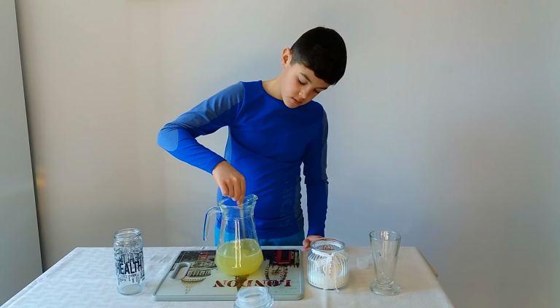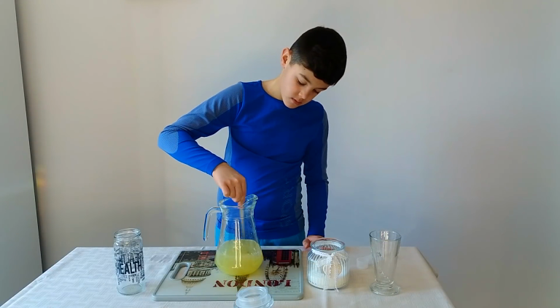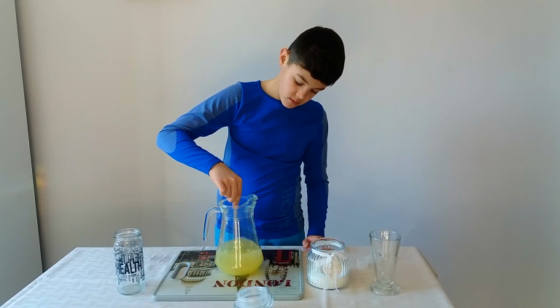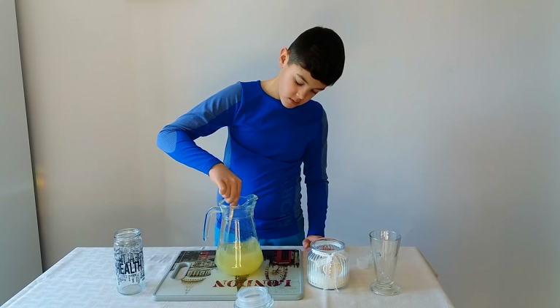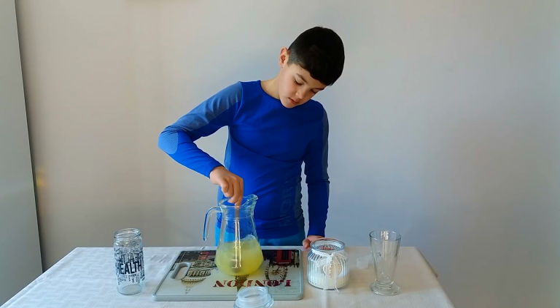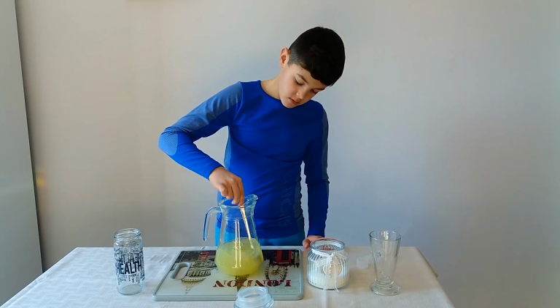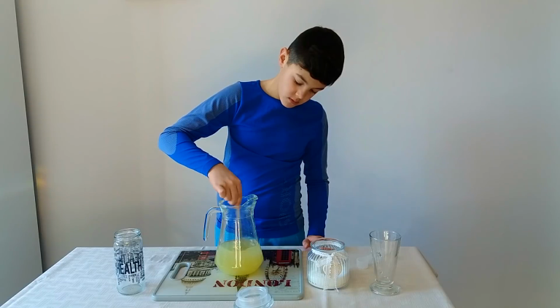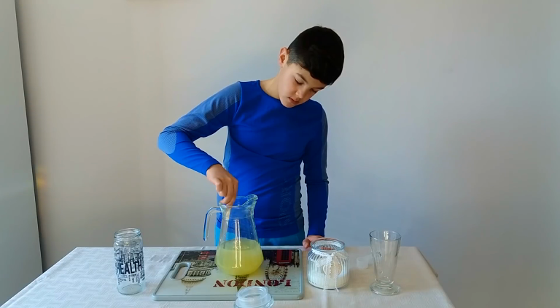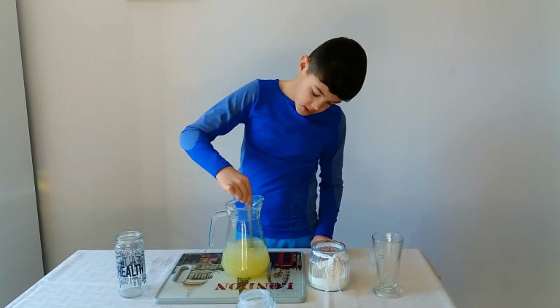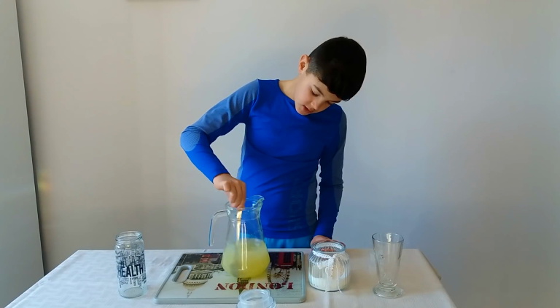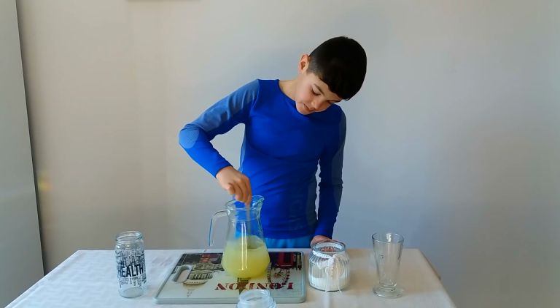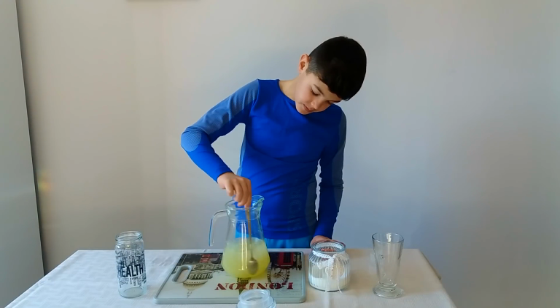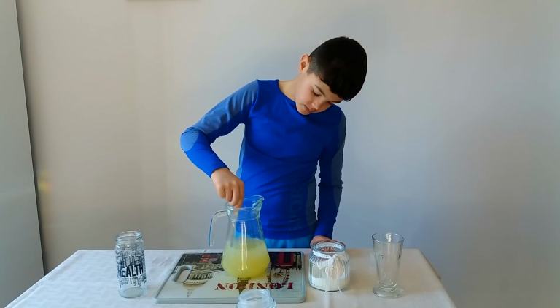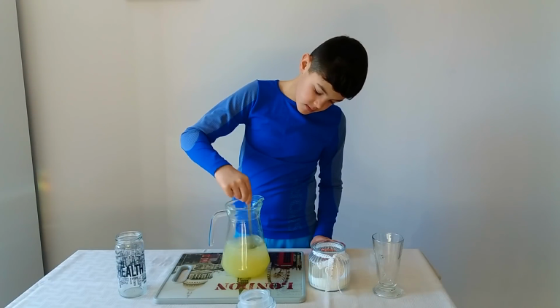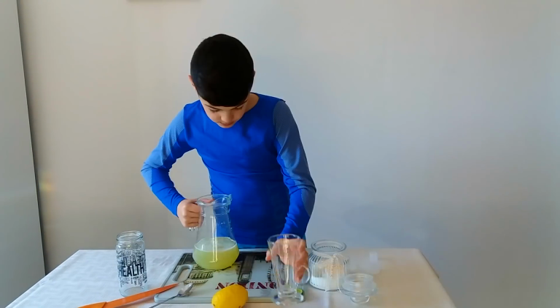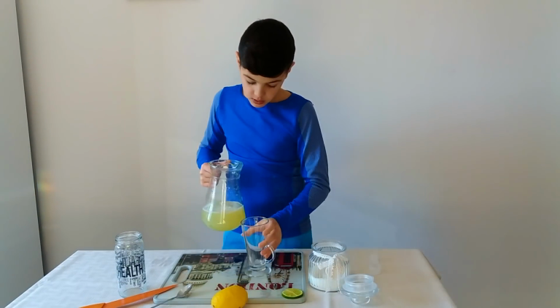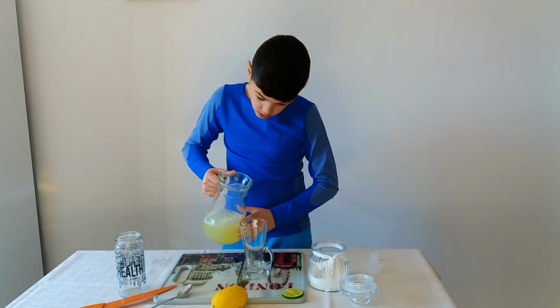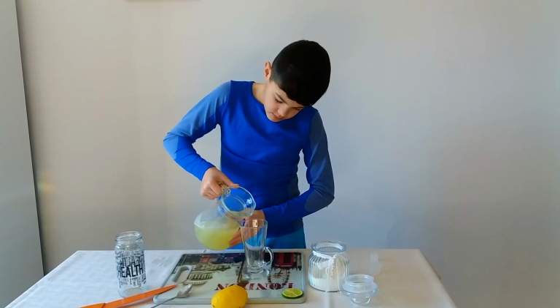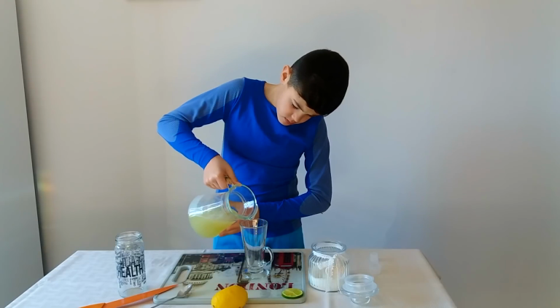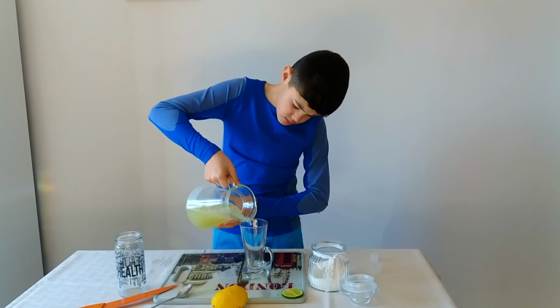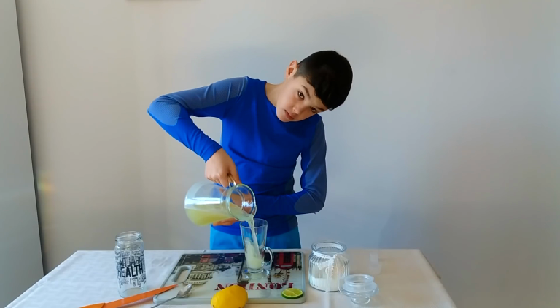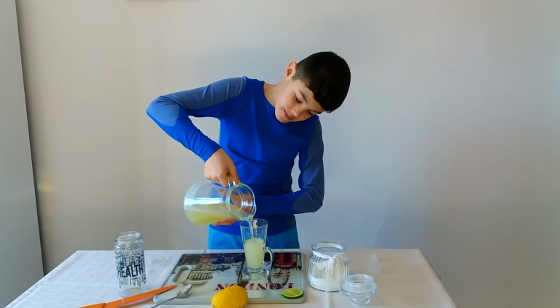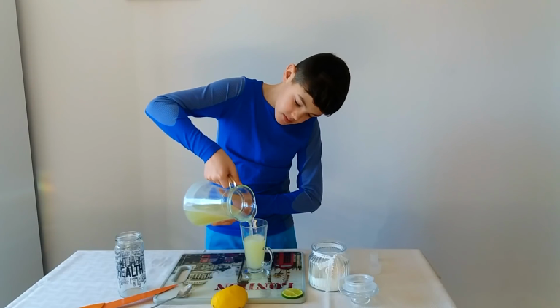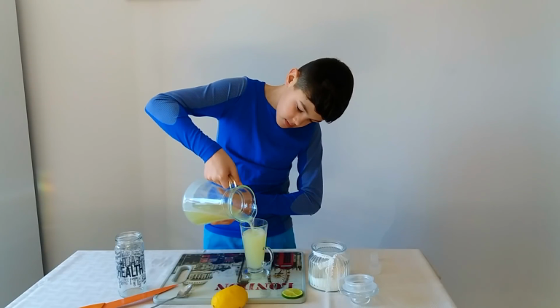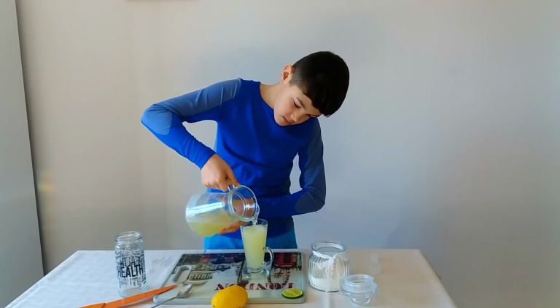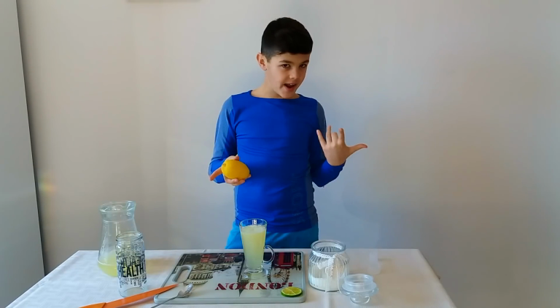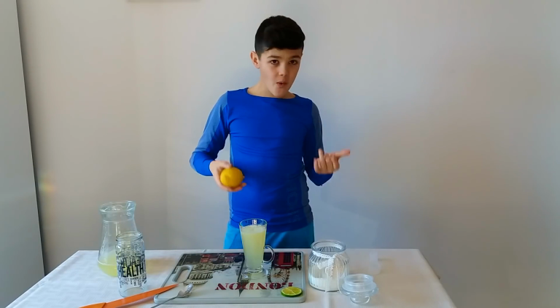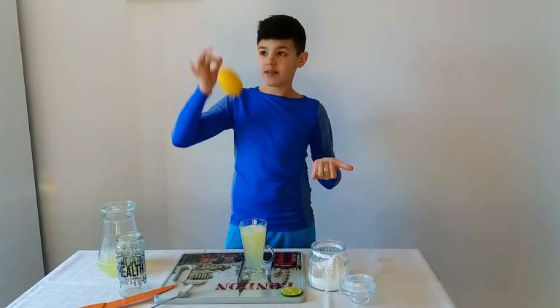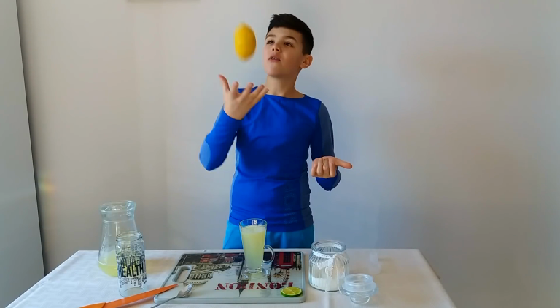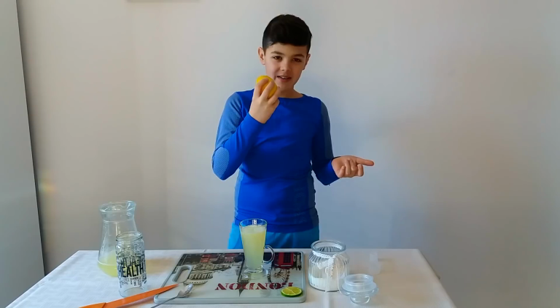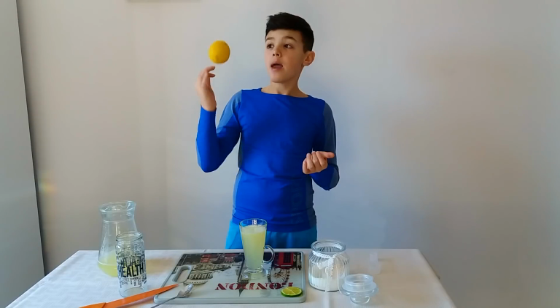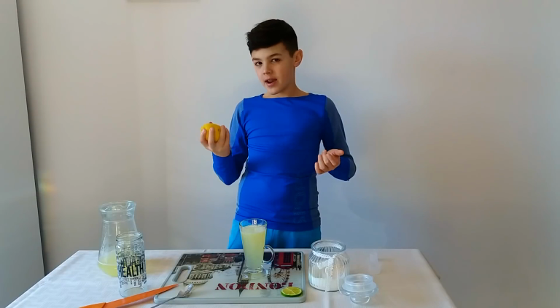We got a lemon. And now we decorate, deliver it.